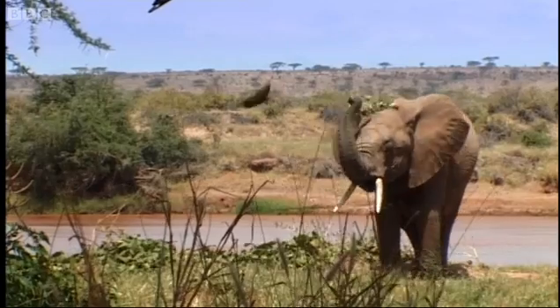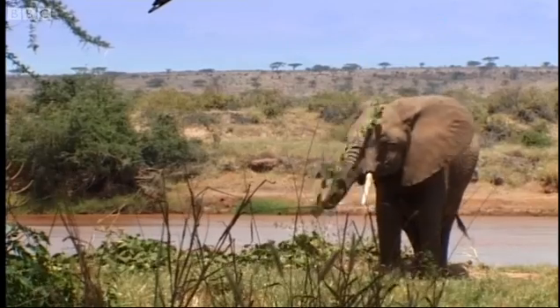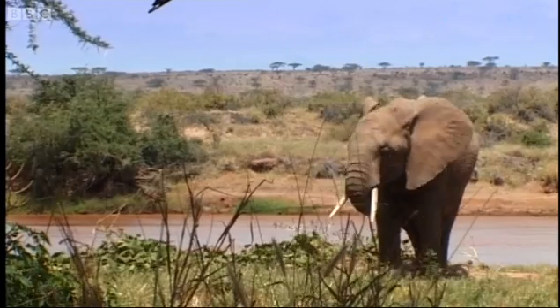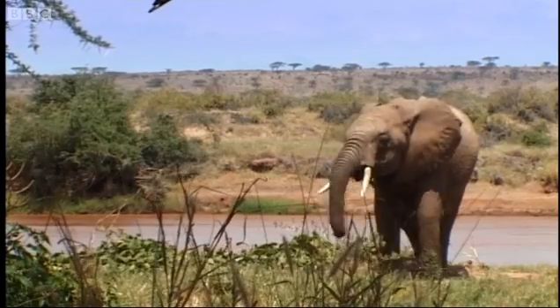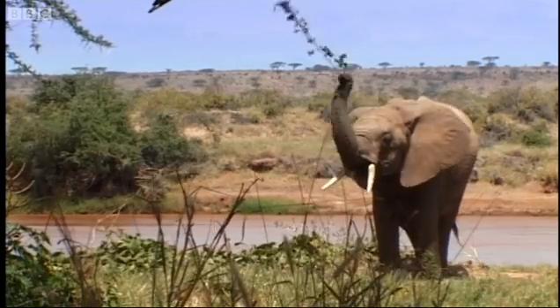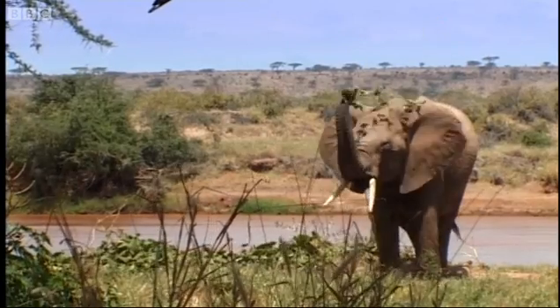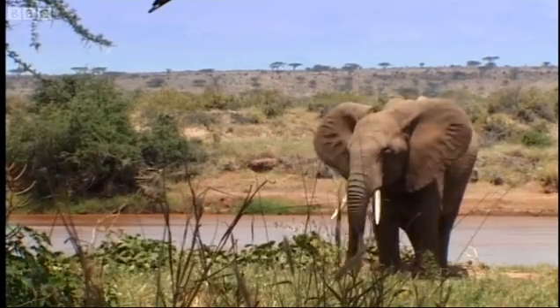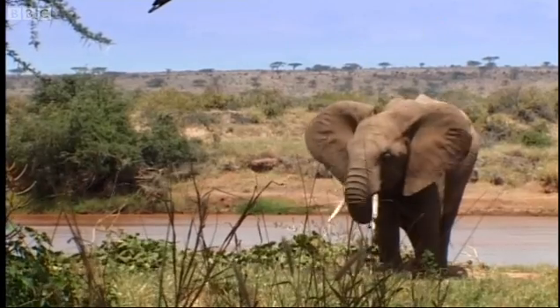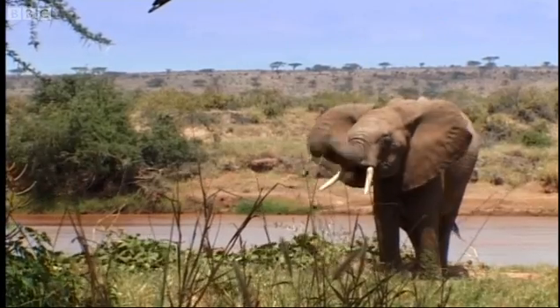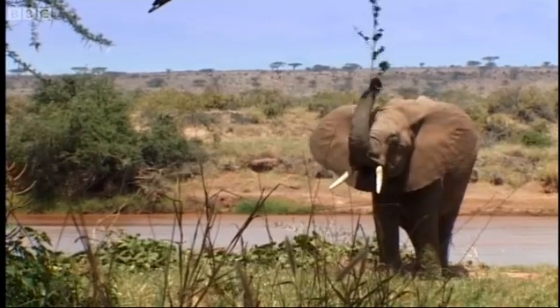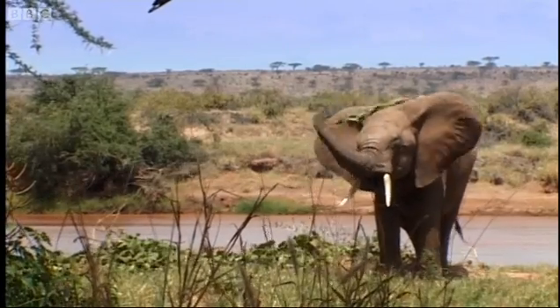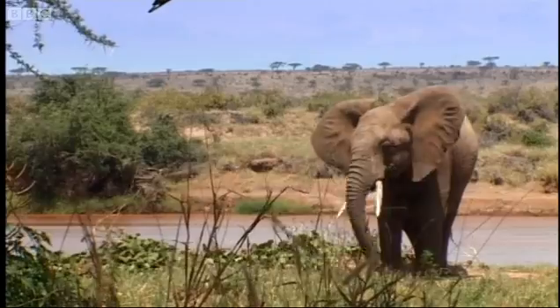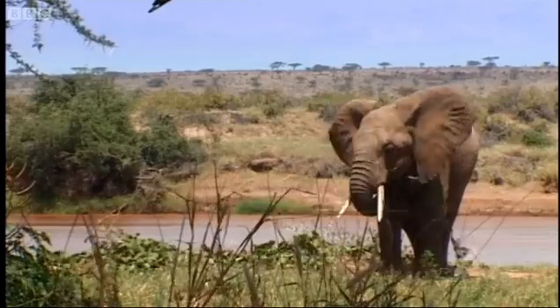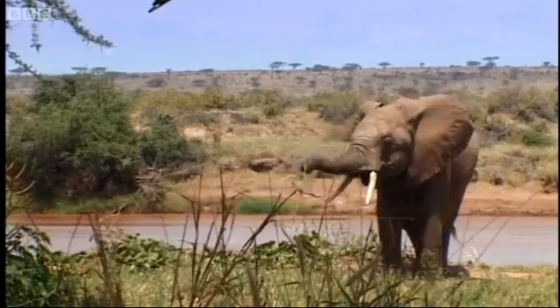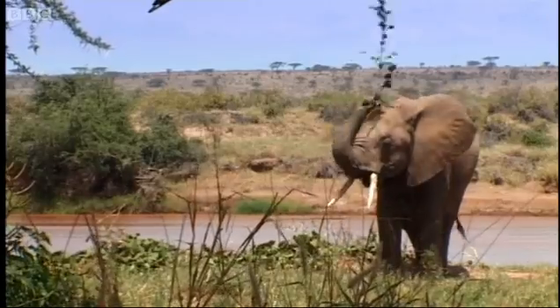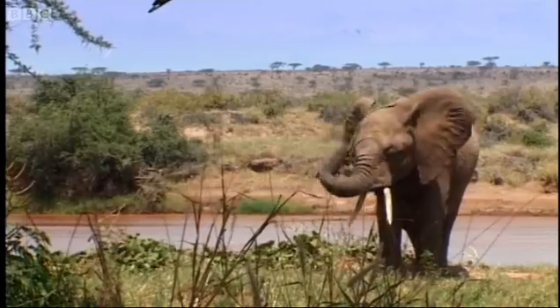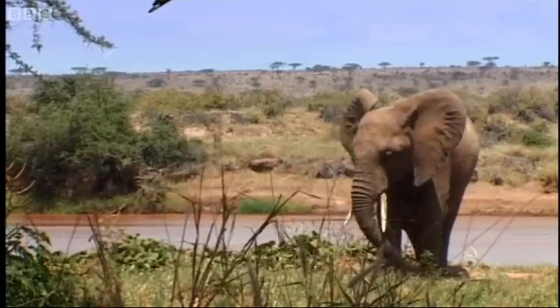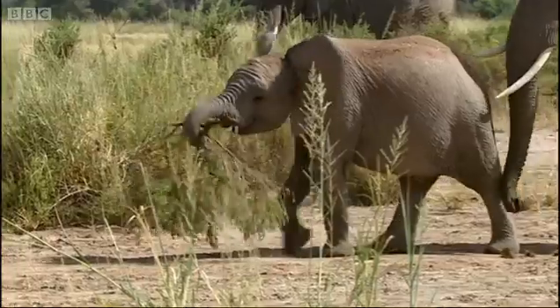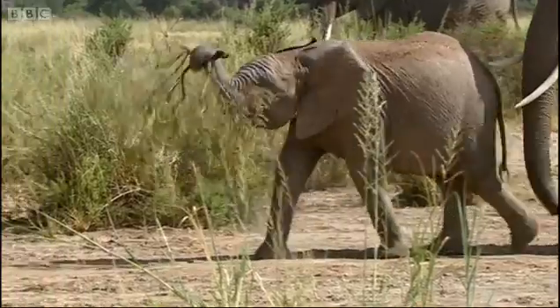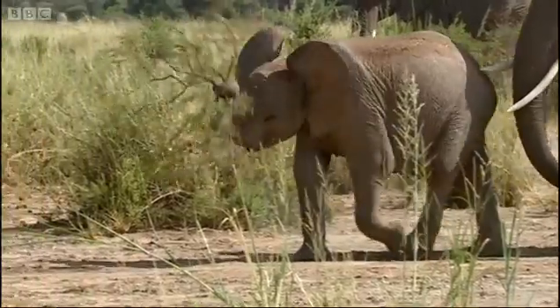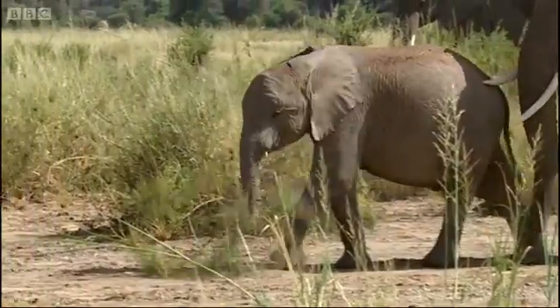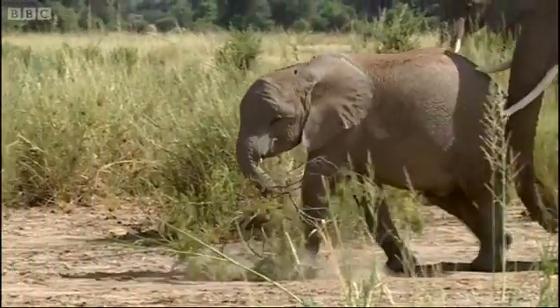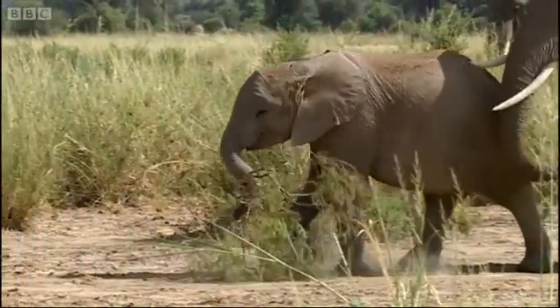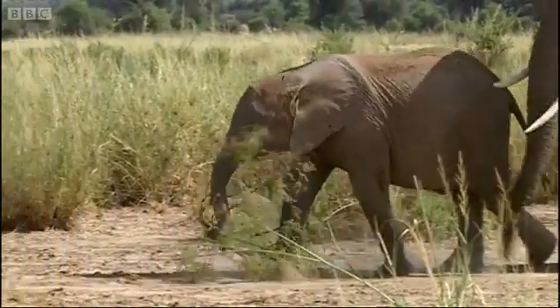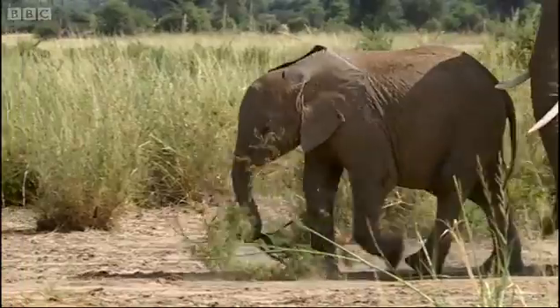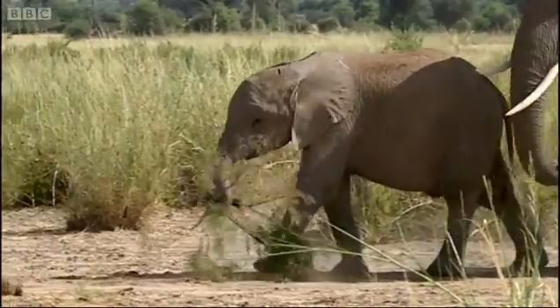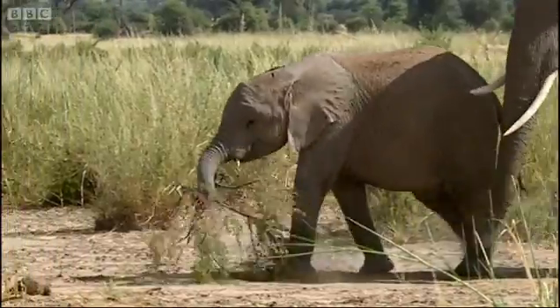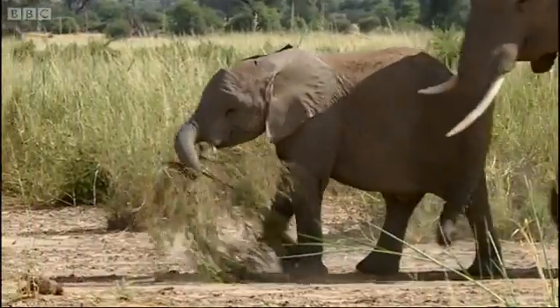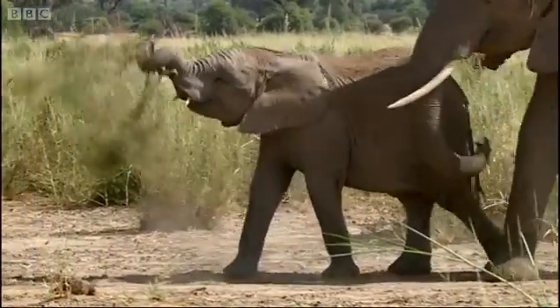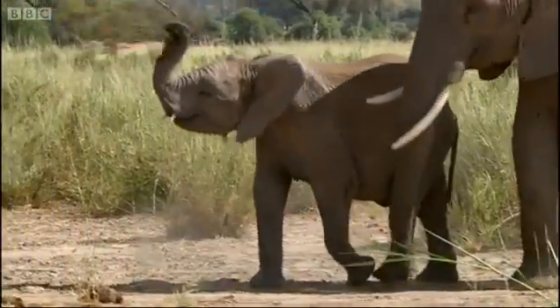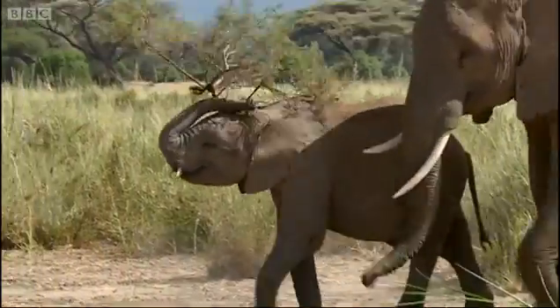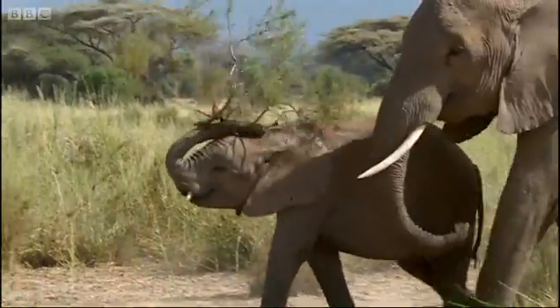Tool use is definitely higher education. Here's an A-grade fly whisk. Now it's just a bit of fun — he packs his trunk and he's off.